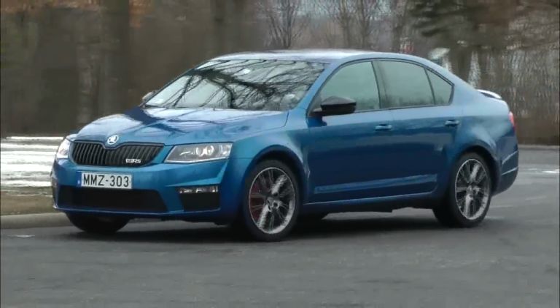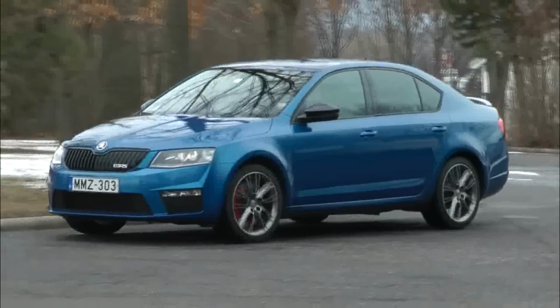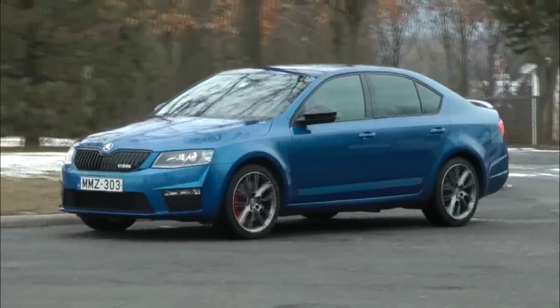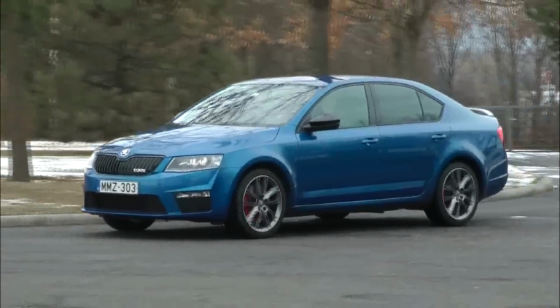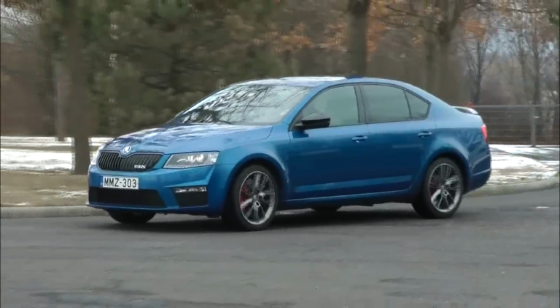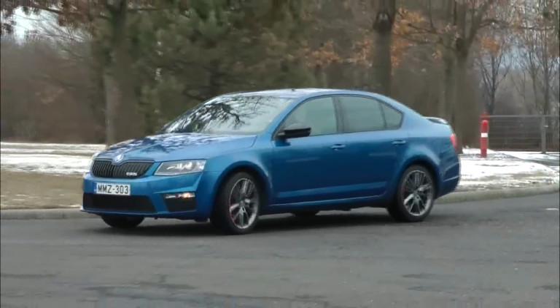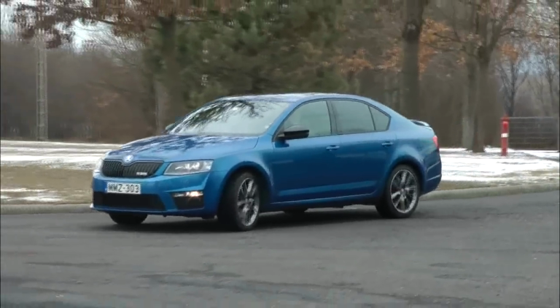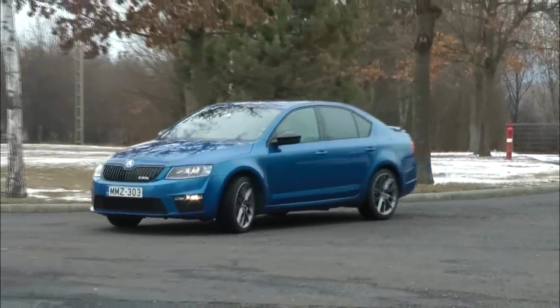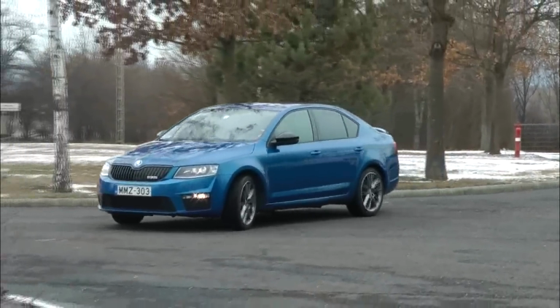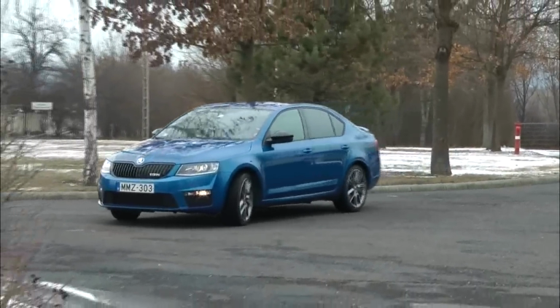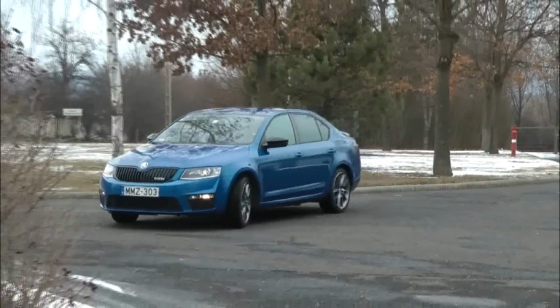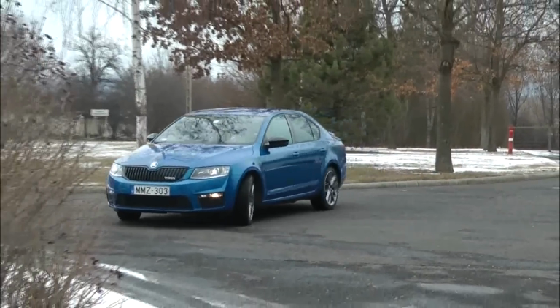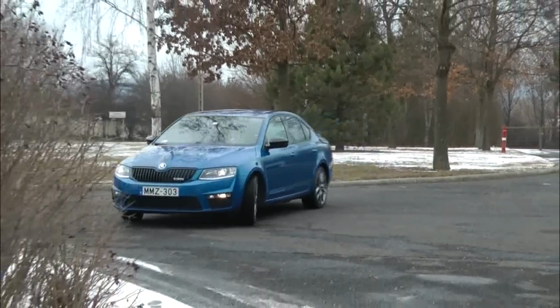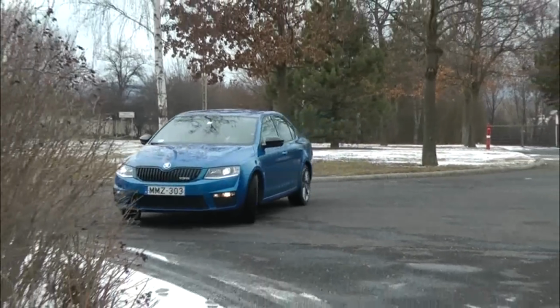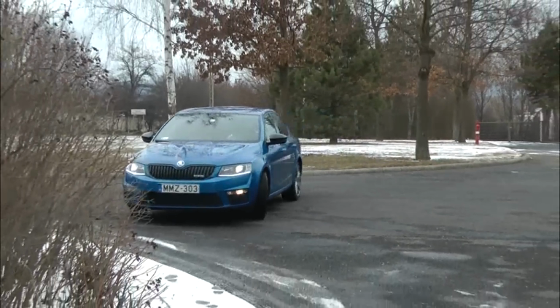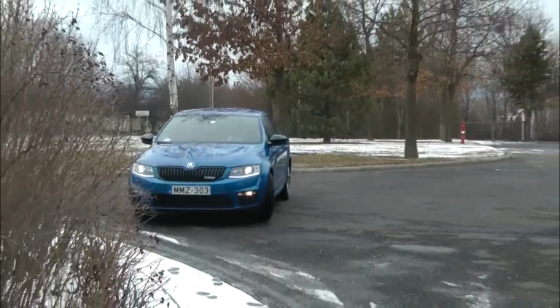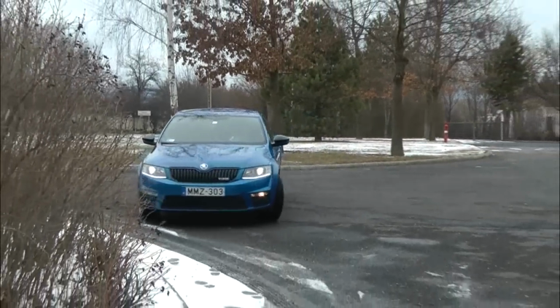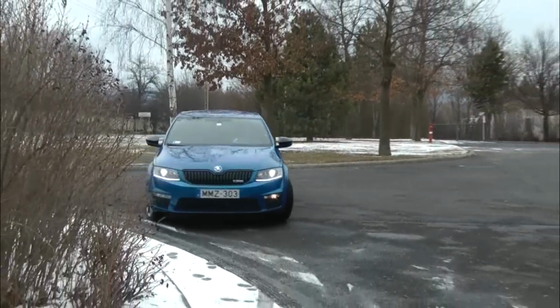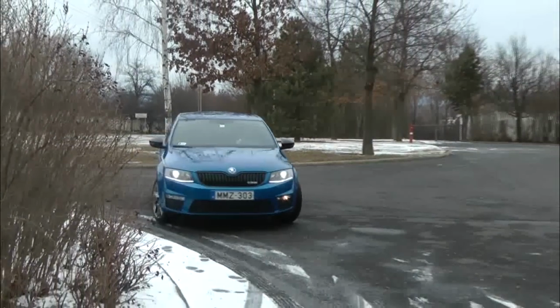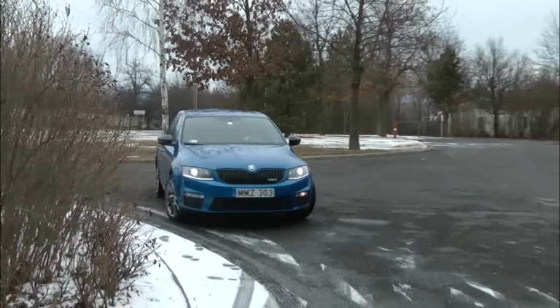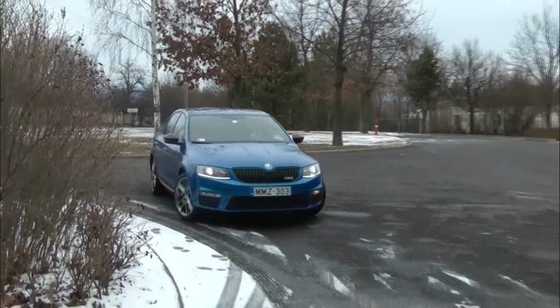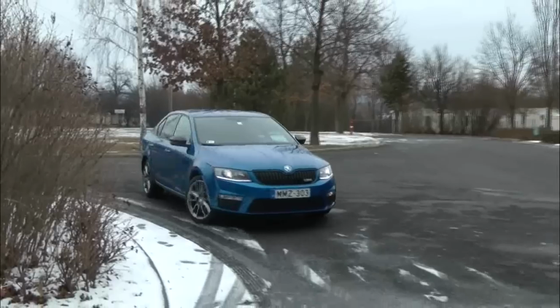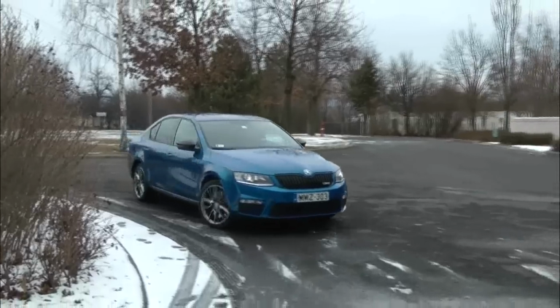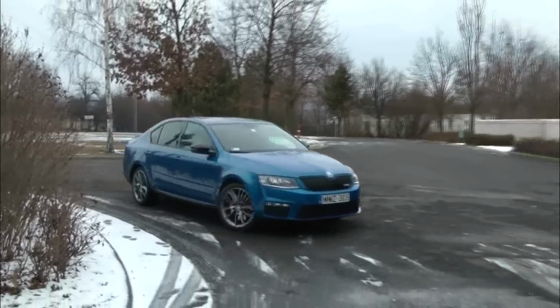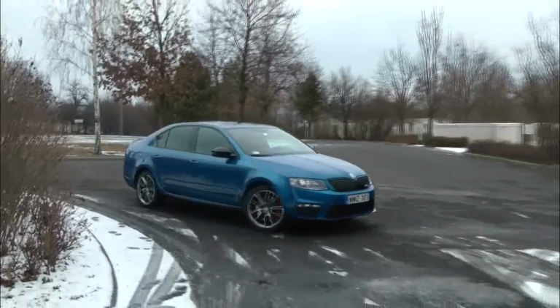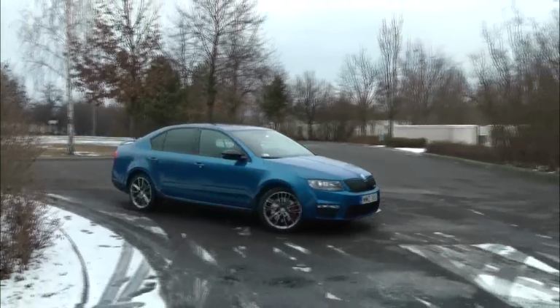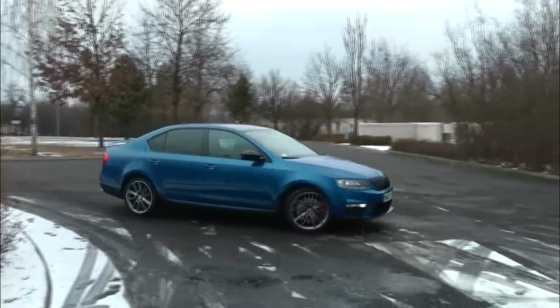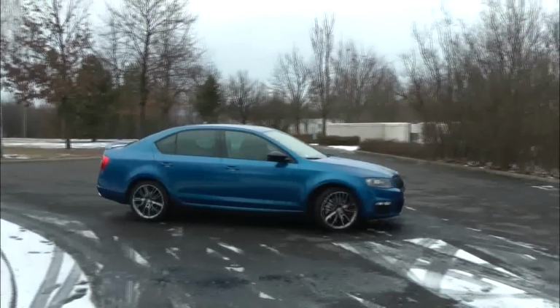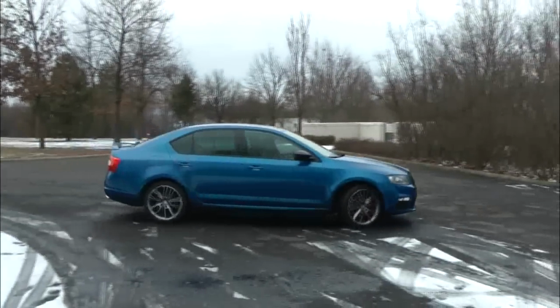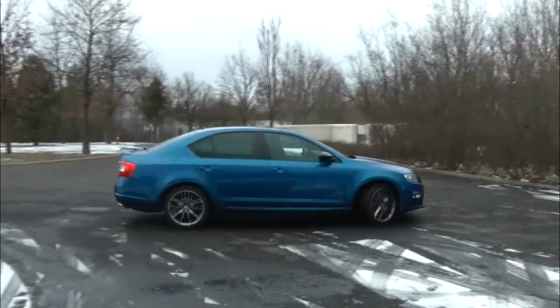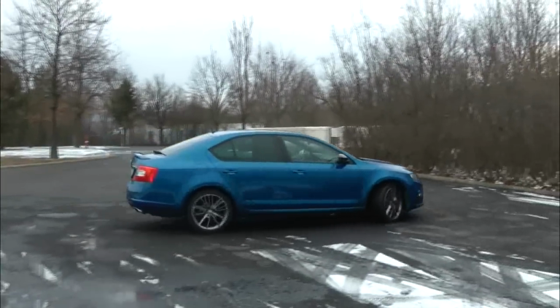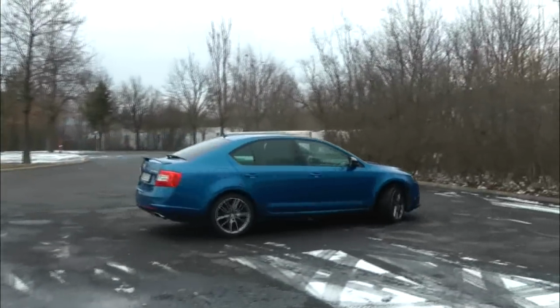Persze az efajta kiválóságnak megvan az ára is: a Skoda Octavia RS ebben a limuzin kivitelben a benzinmotorral 8.826.000 forintra kerül.